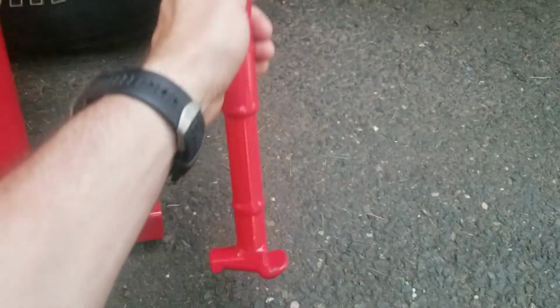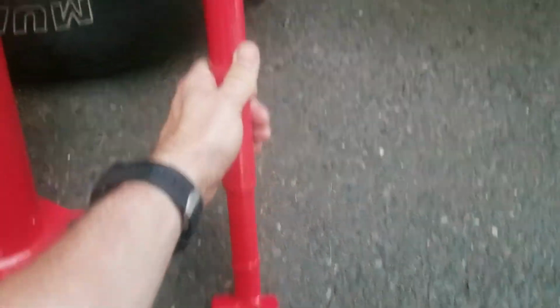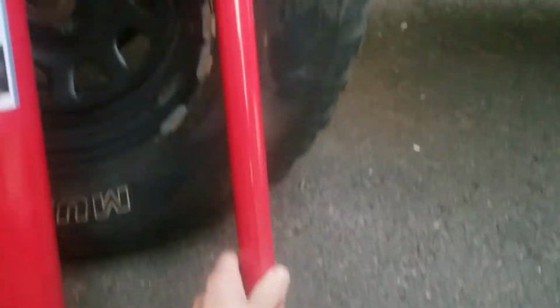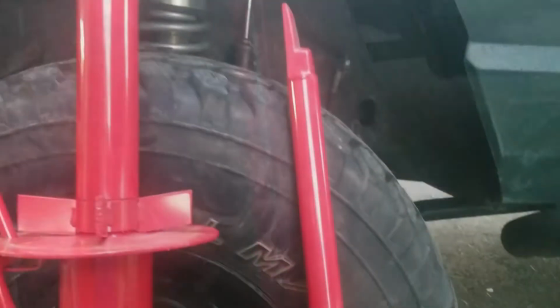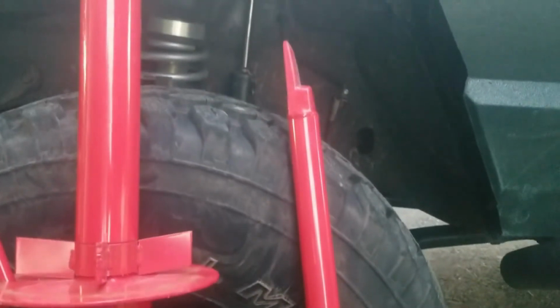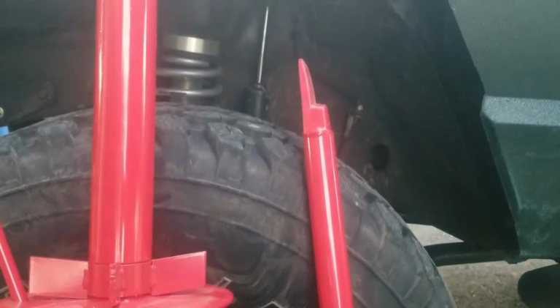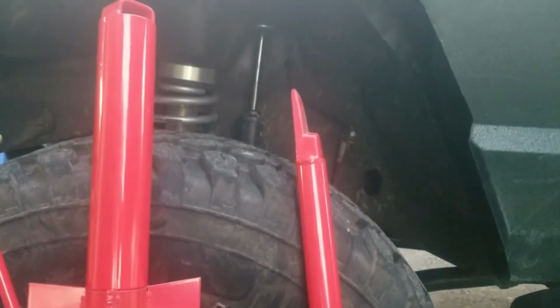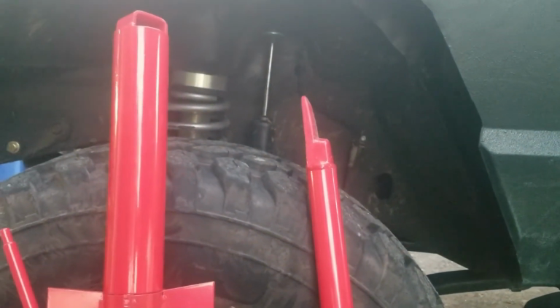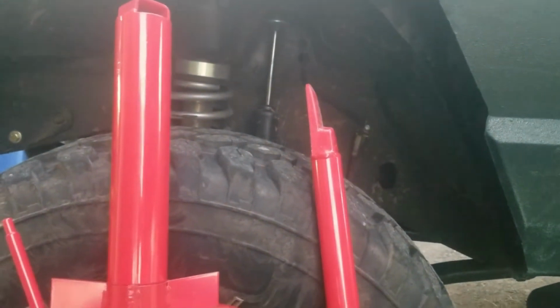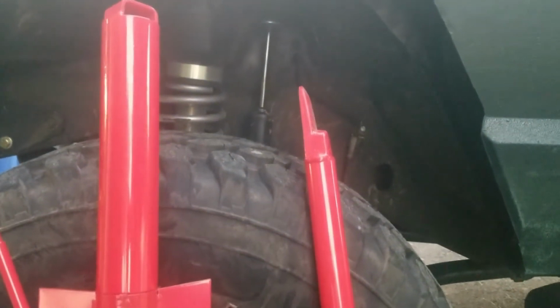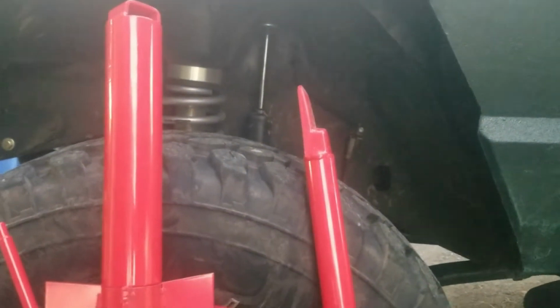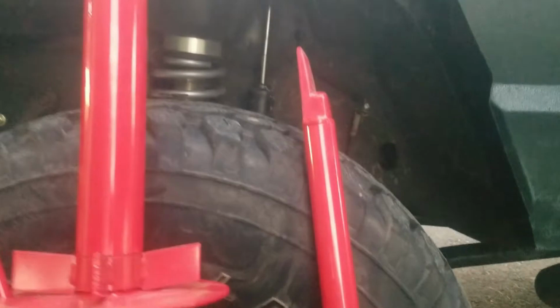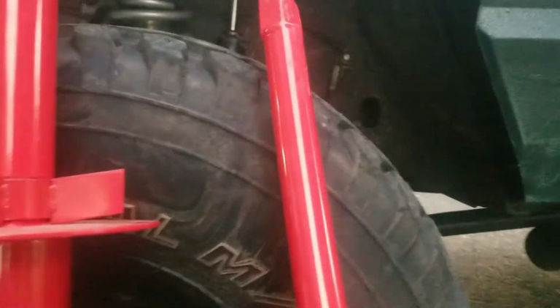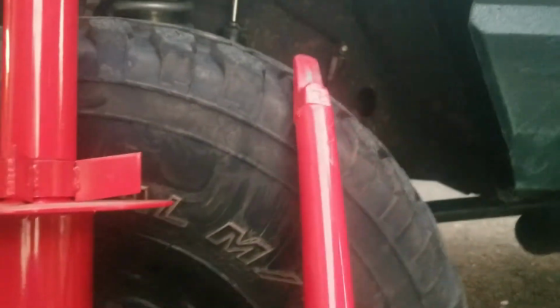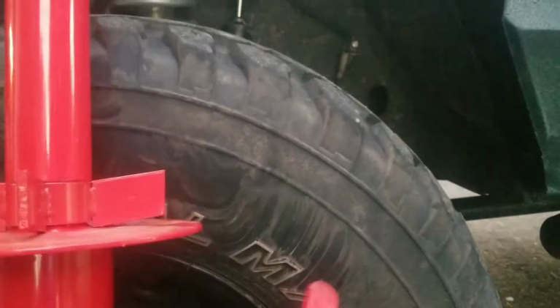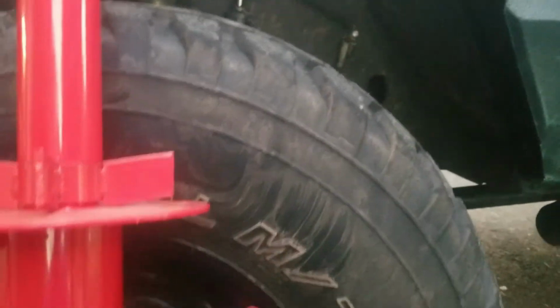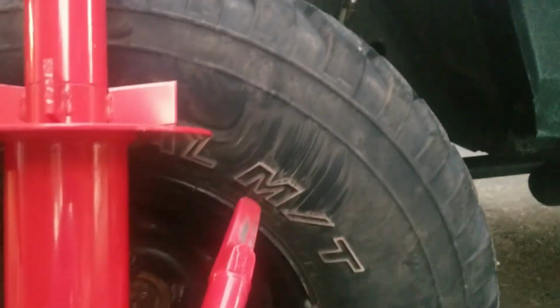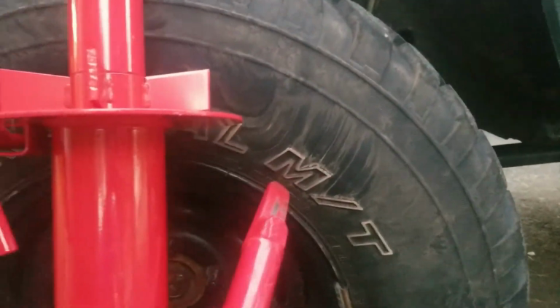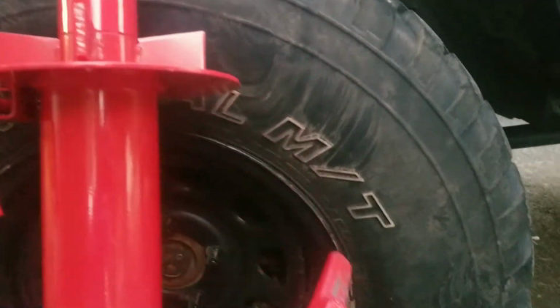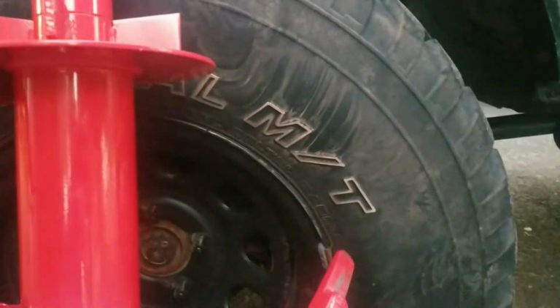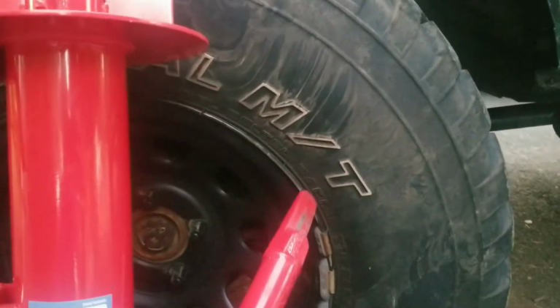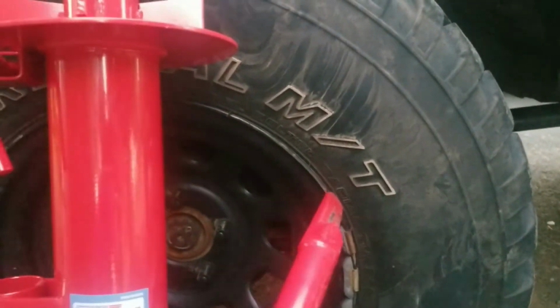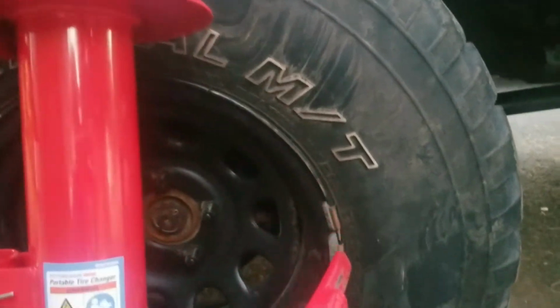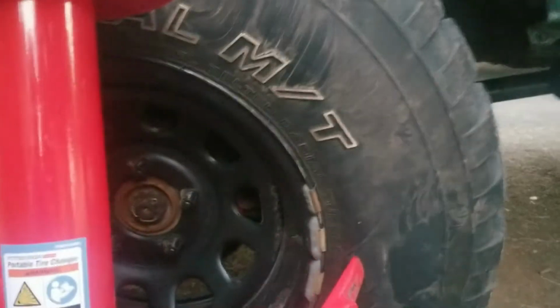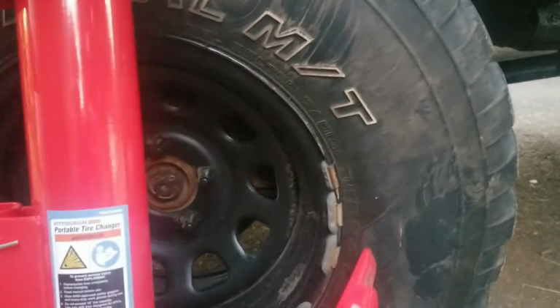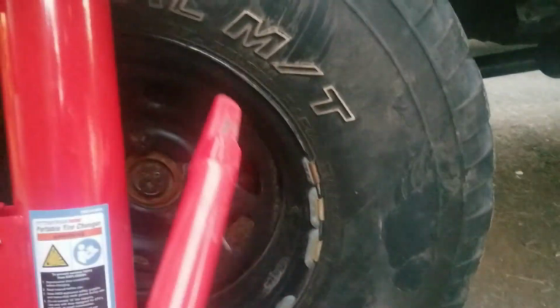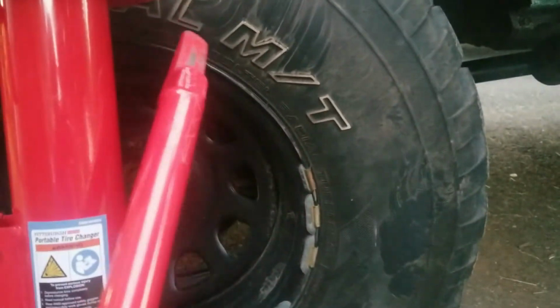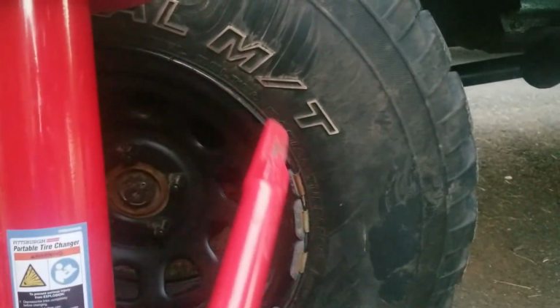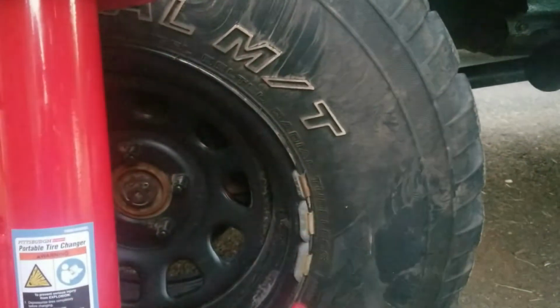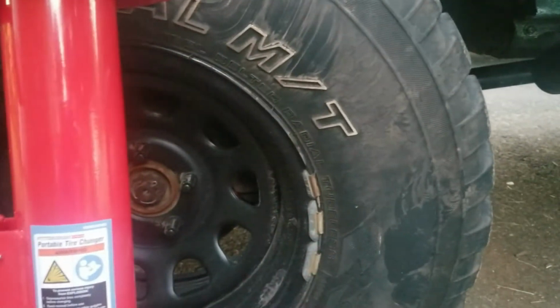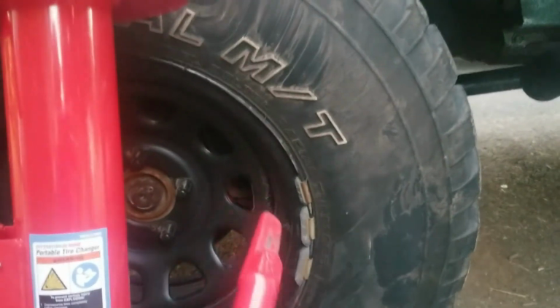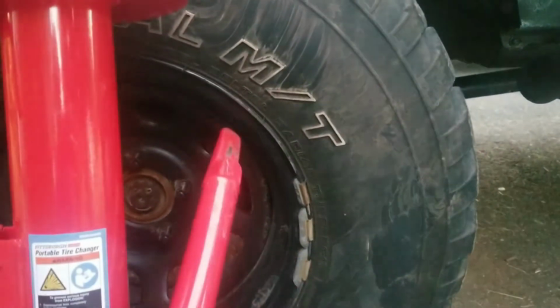So what I ended up doing, I used the flat end and every three to four inches around the edge of the tire, I would pry up and literally walk the lip of the tire over the rim.